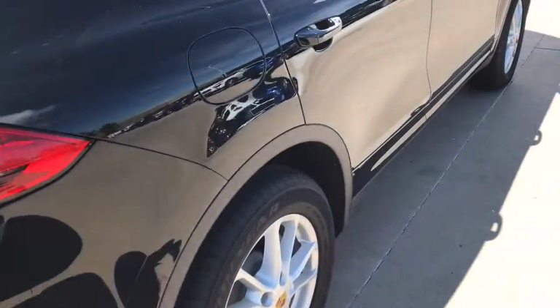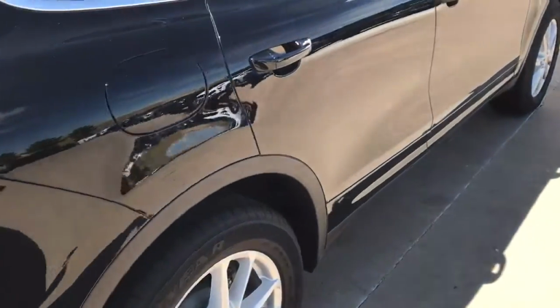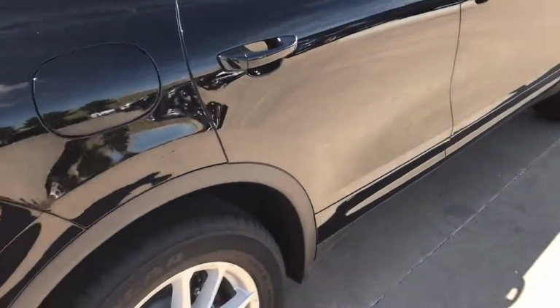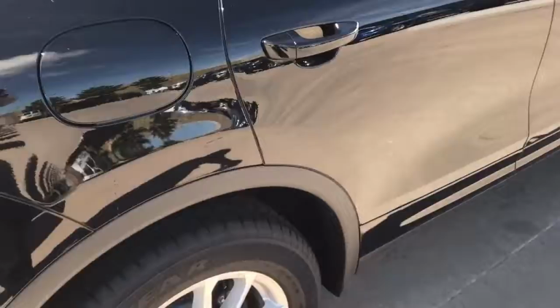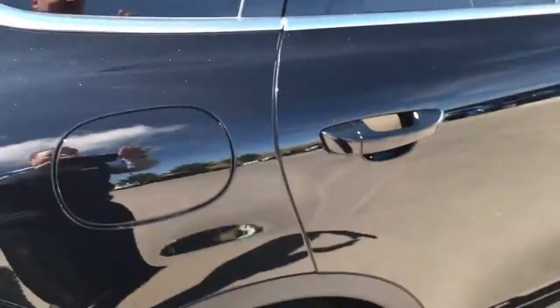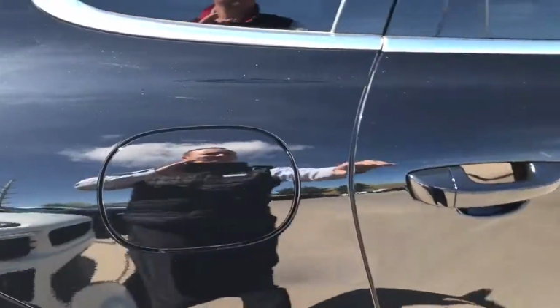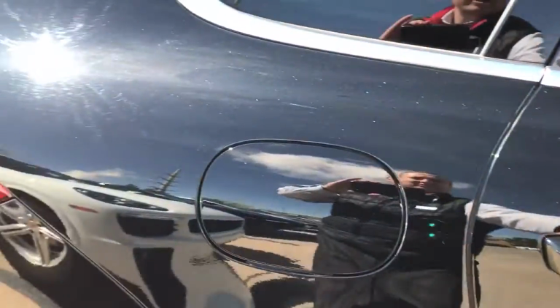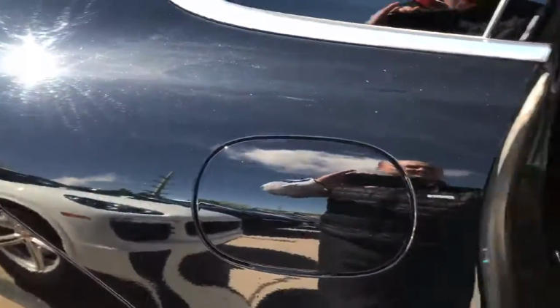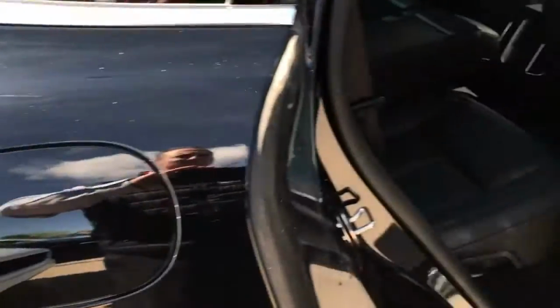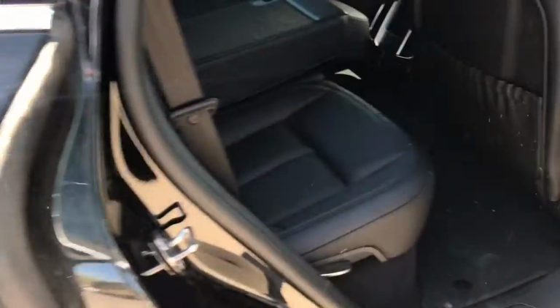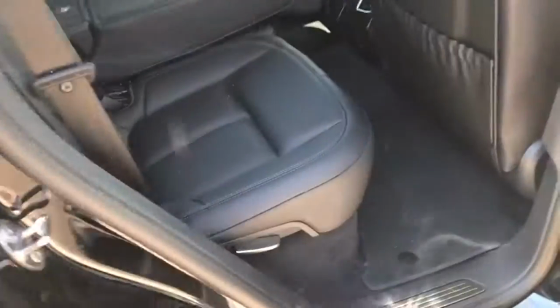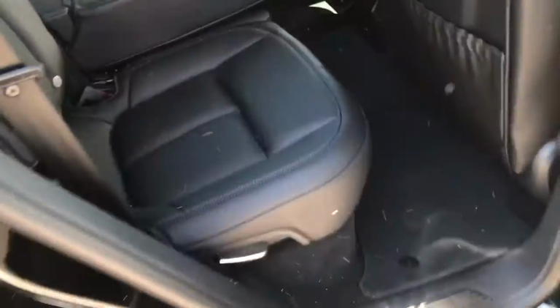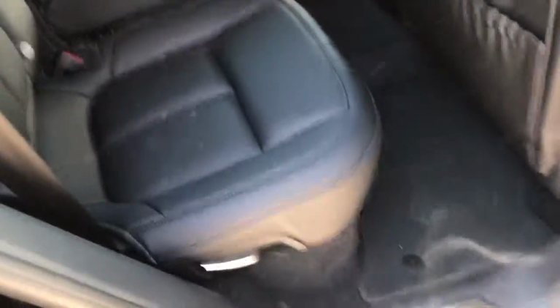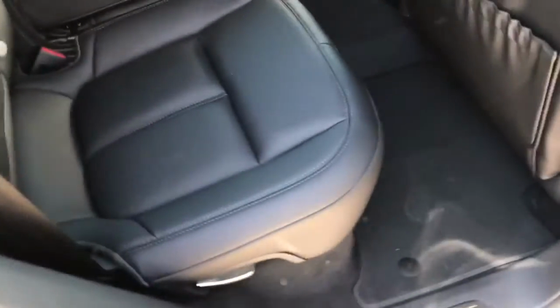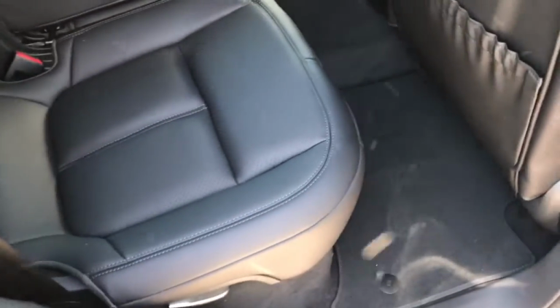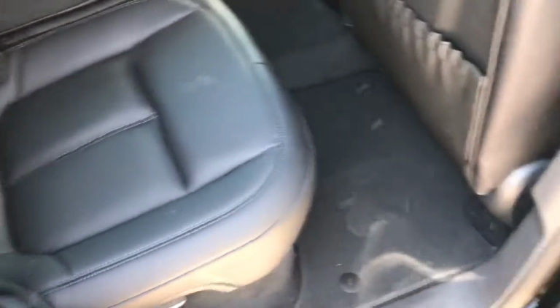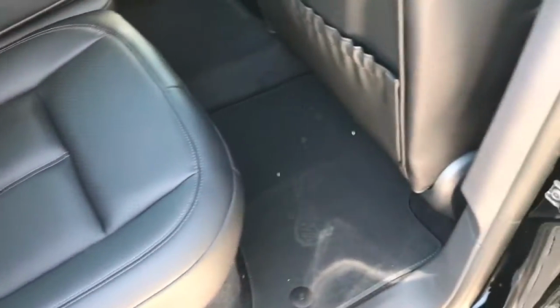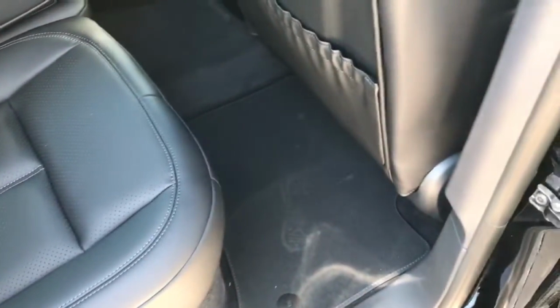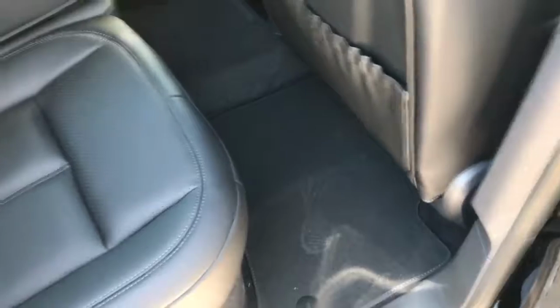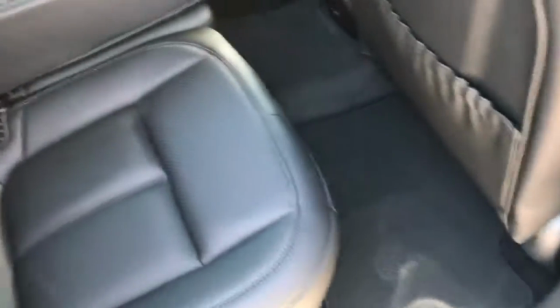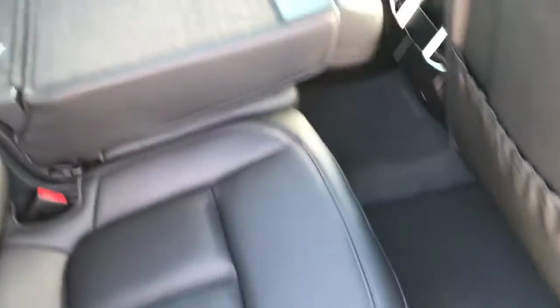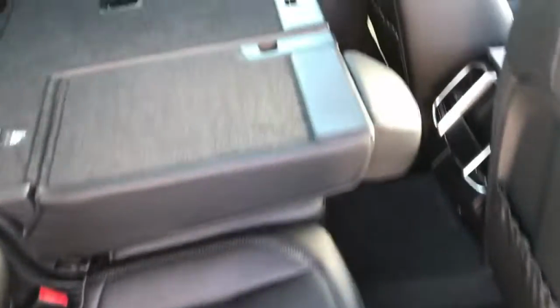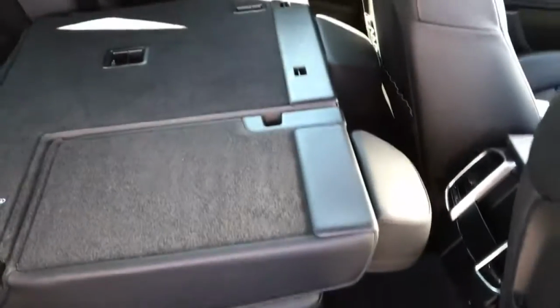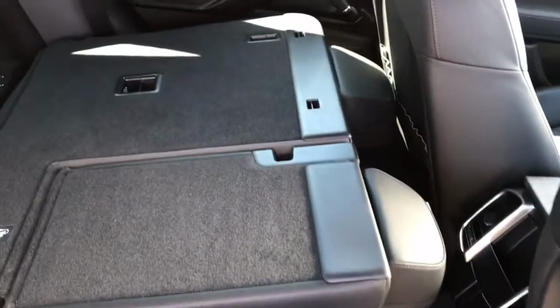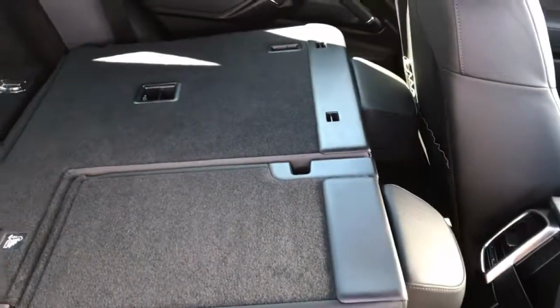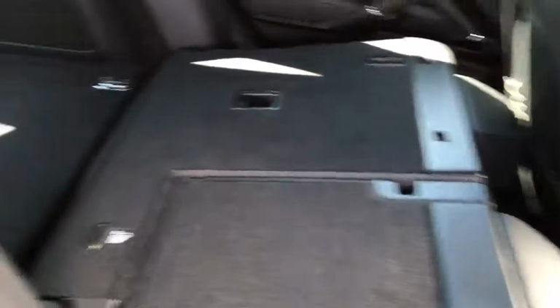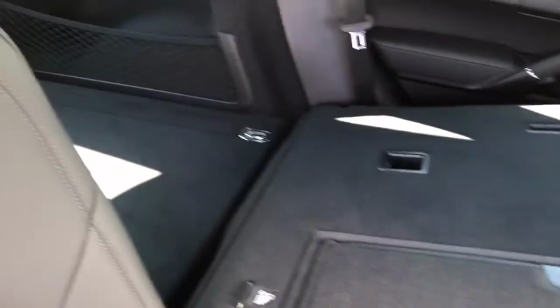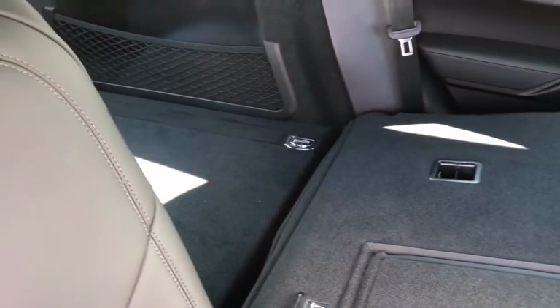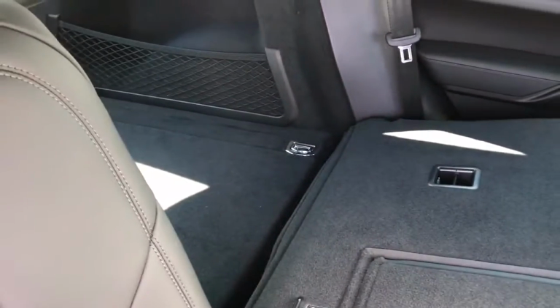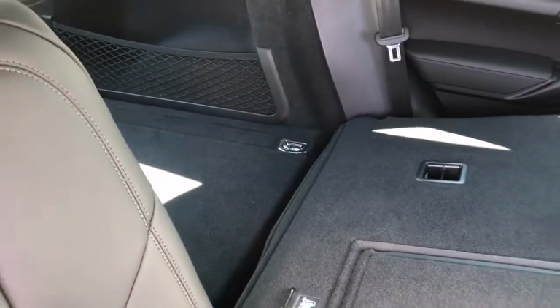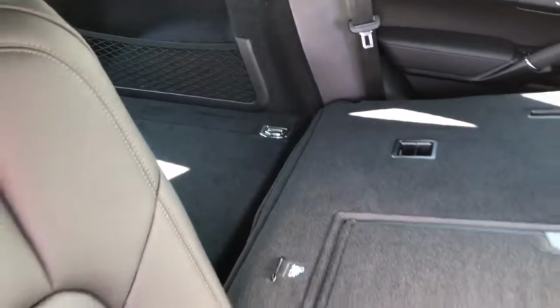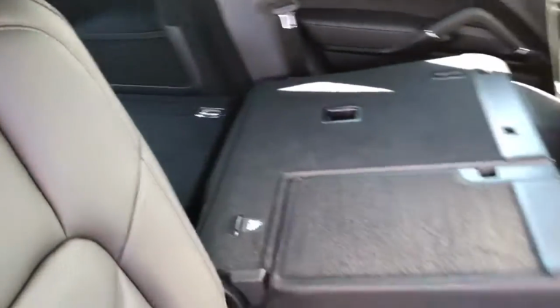They had a little bit of bigger rear seat room in the back as well. You can see you have quite a bit of leg room, and the seats do fold down so you can have pass-through at a 60-40 split.